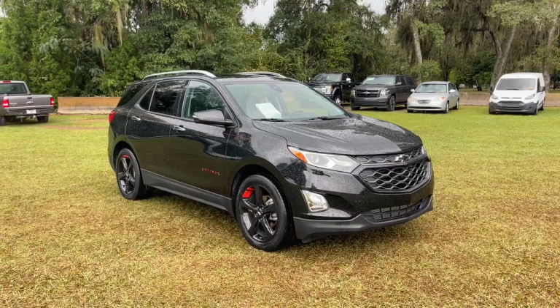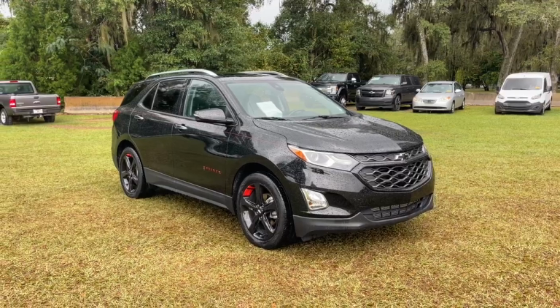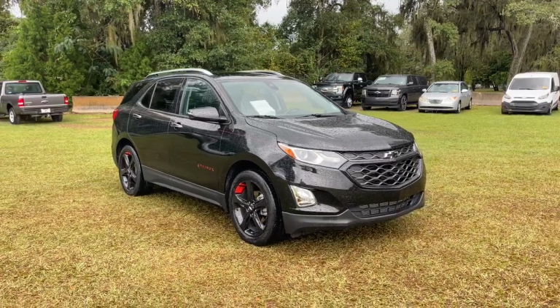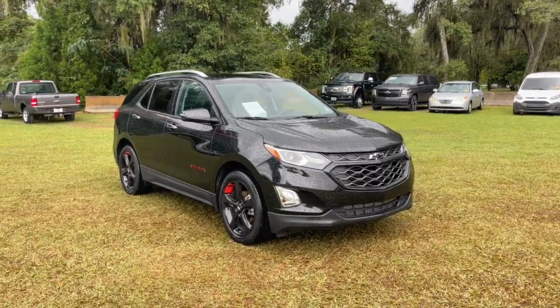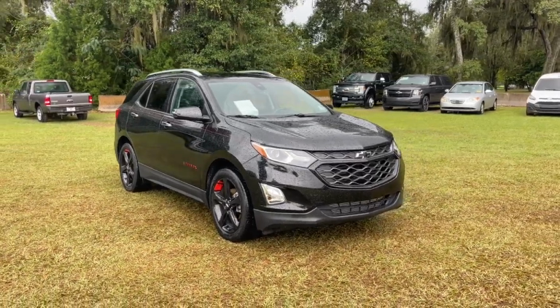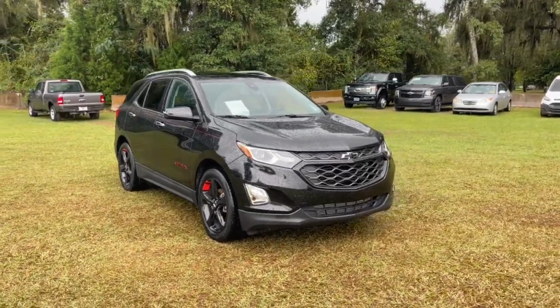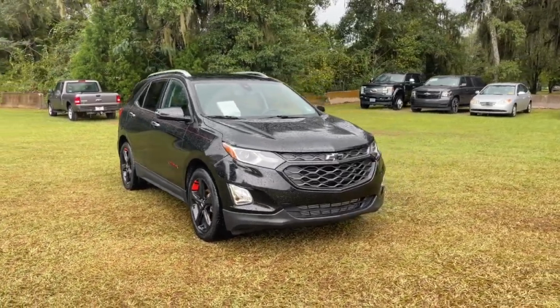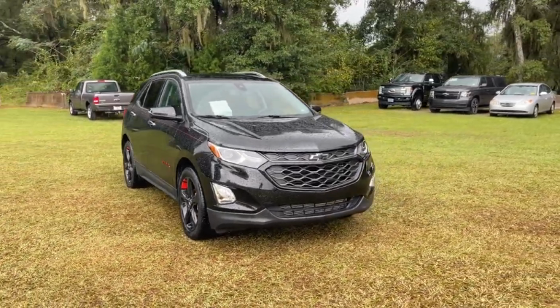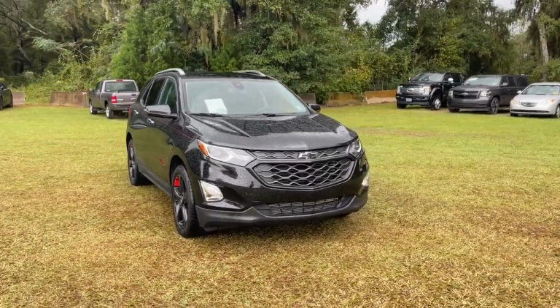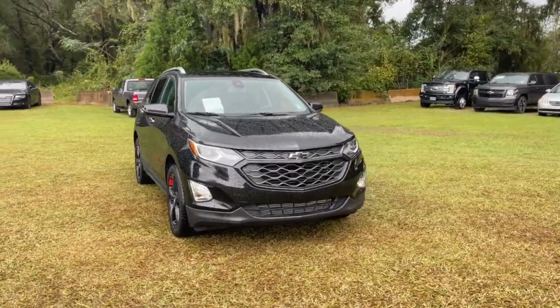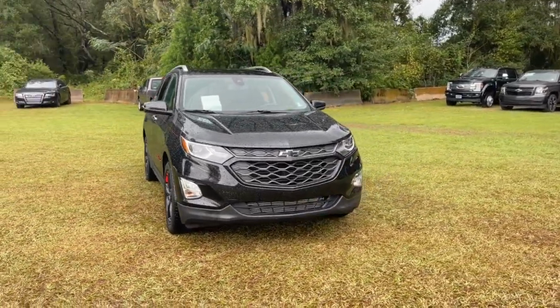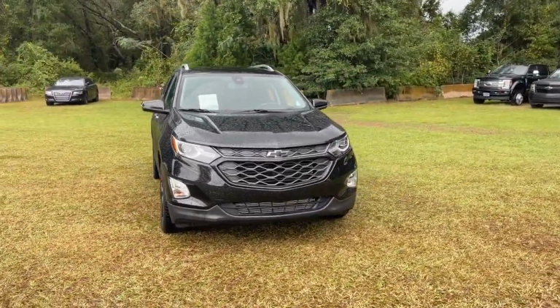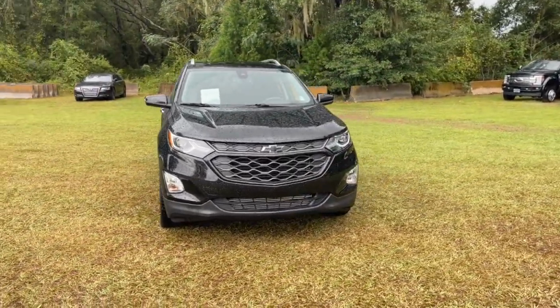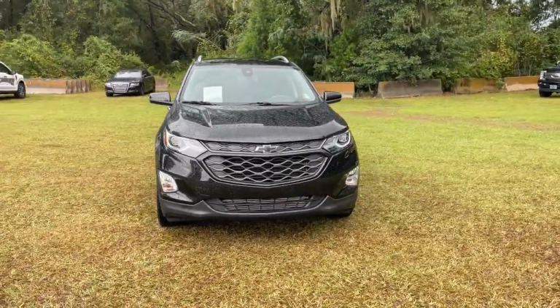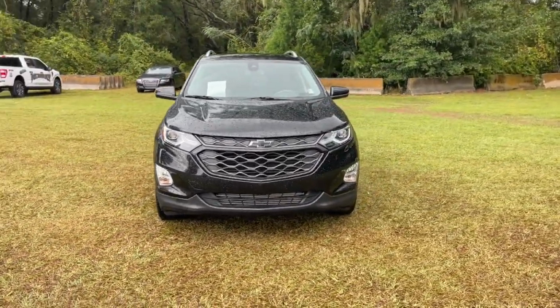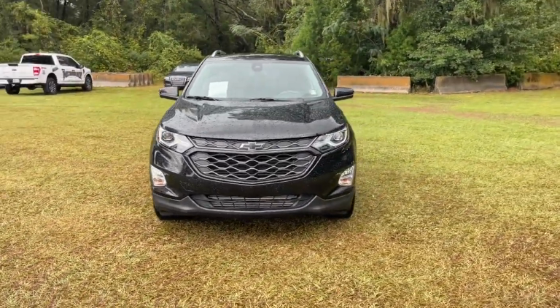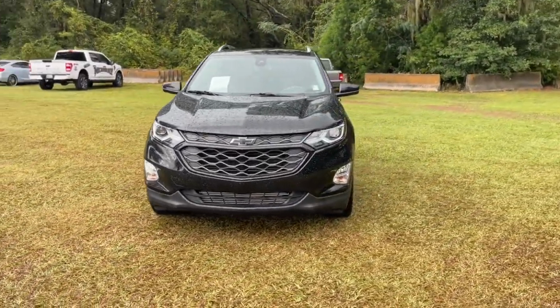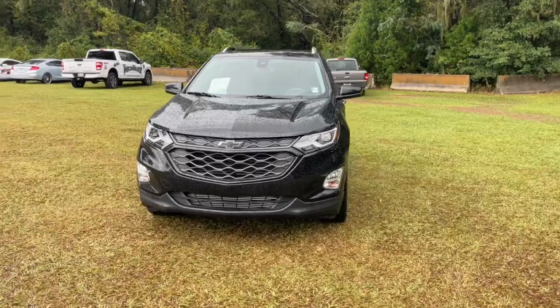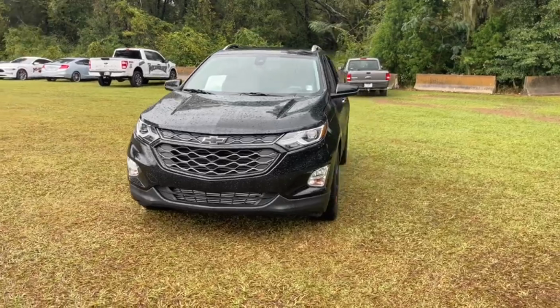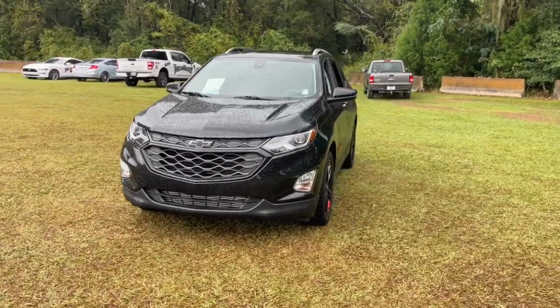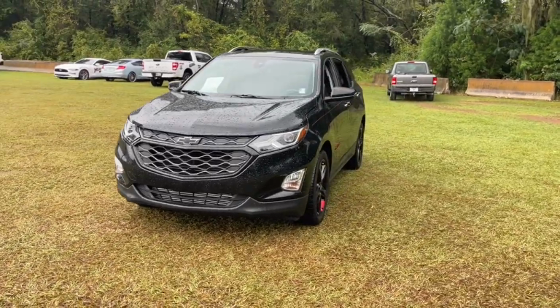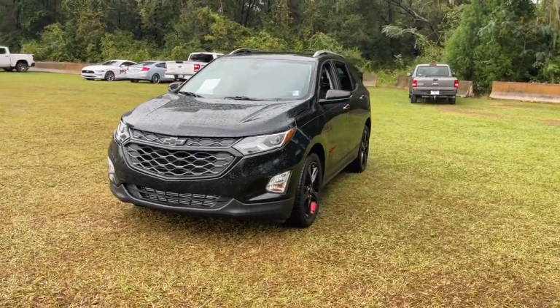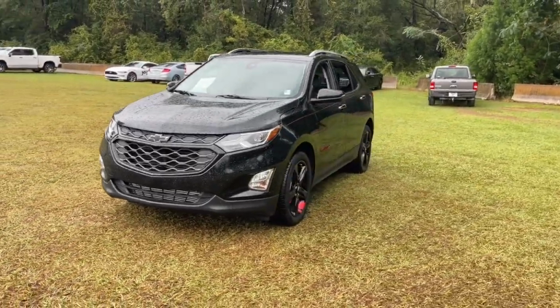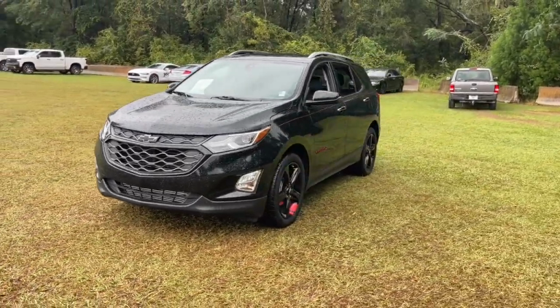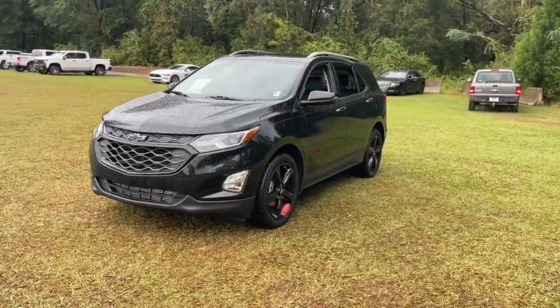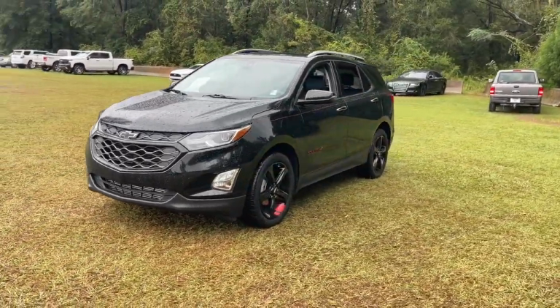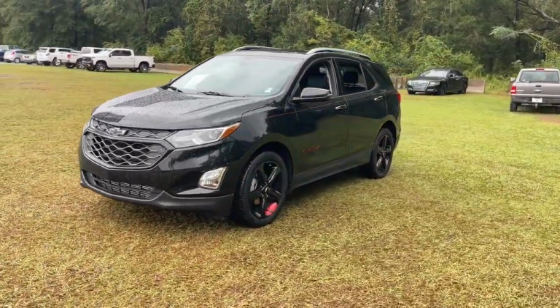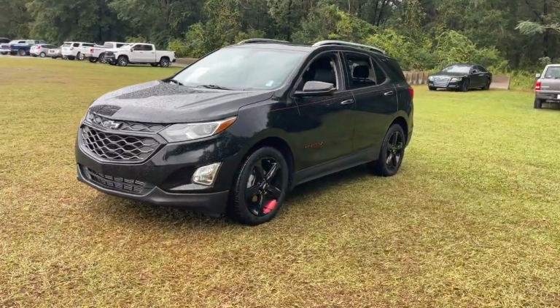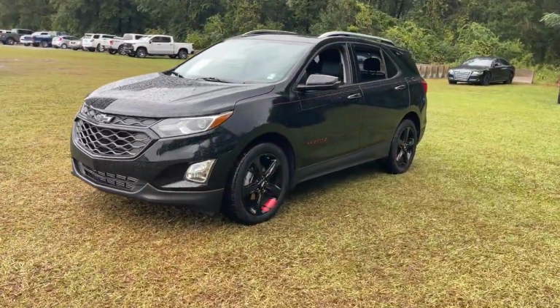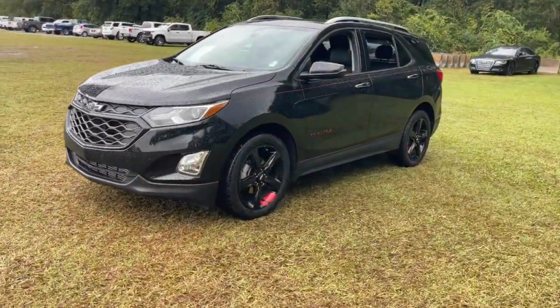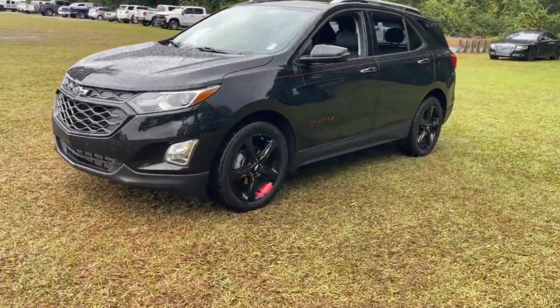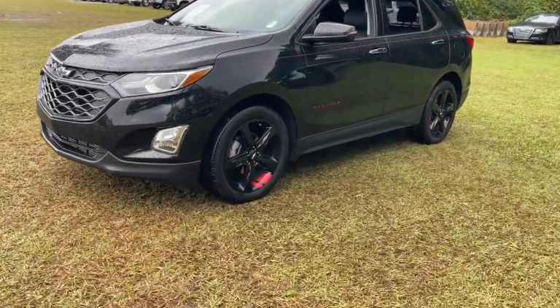You will be amazed by this 2020 Chevrolet Equinox. This vehicle is an outstanding buy with fewer than 25,000 miles on the odometer.